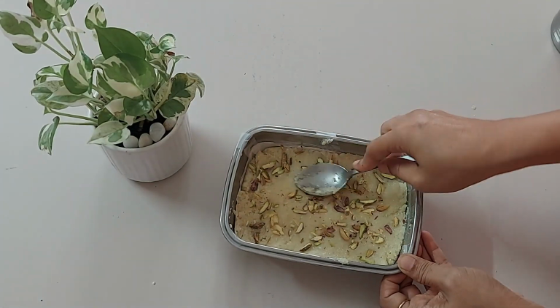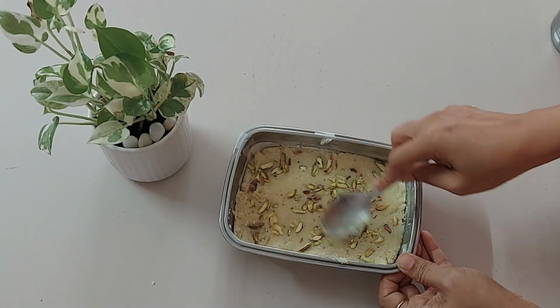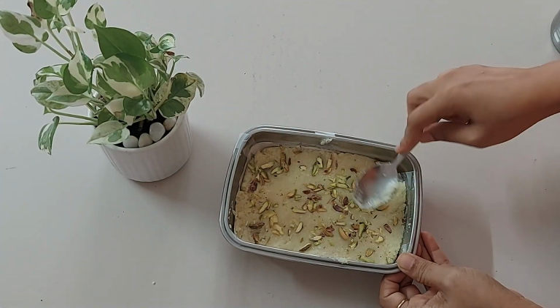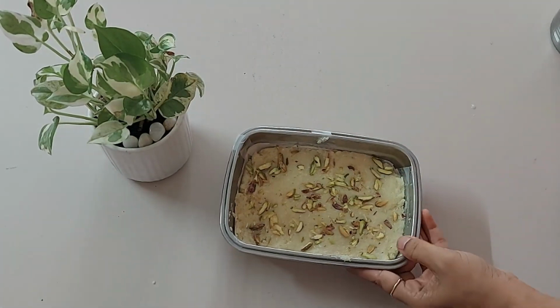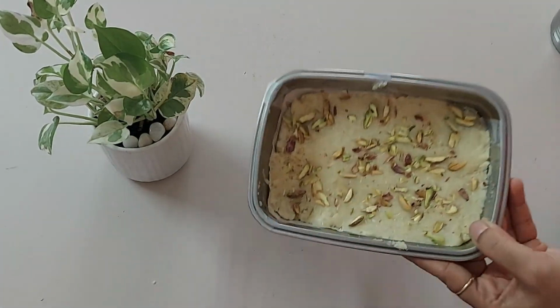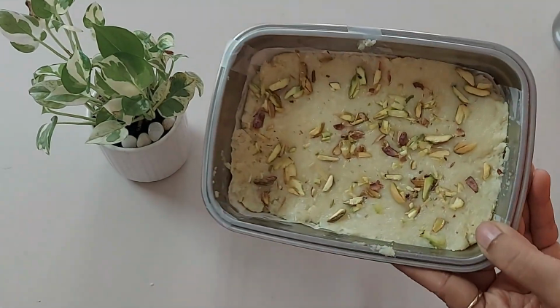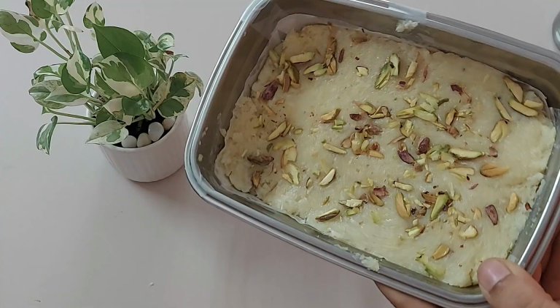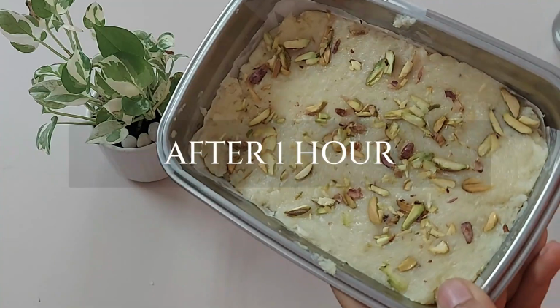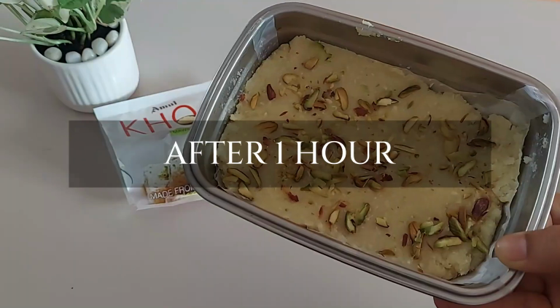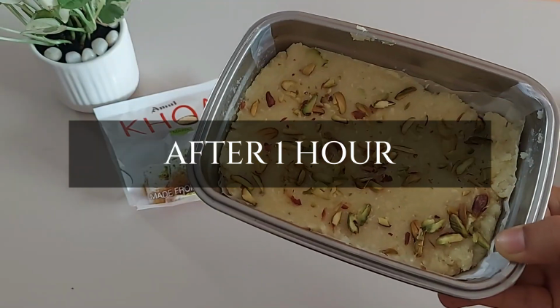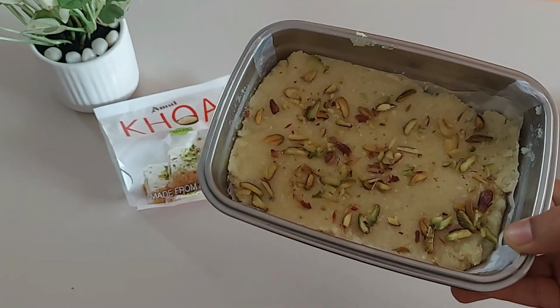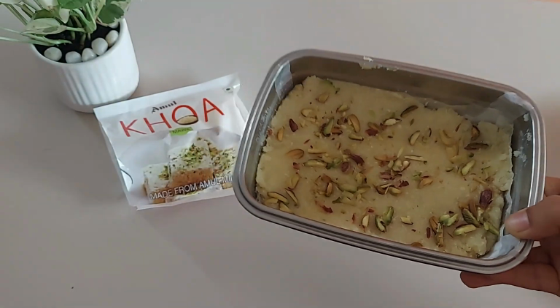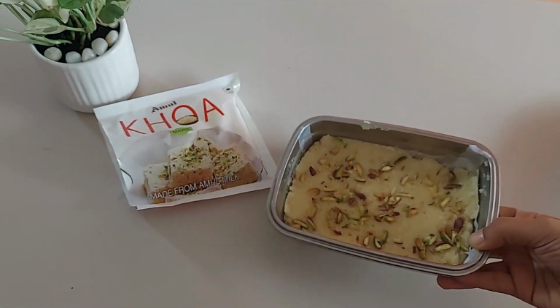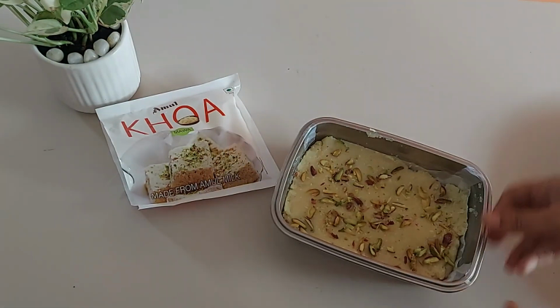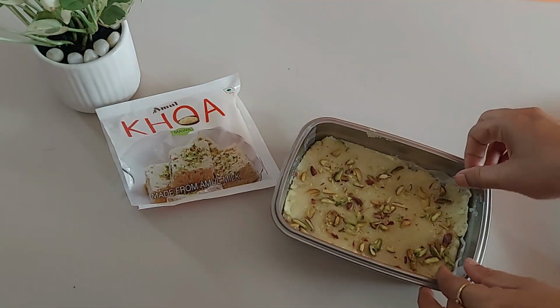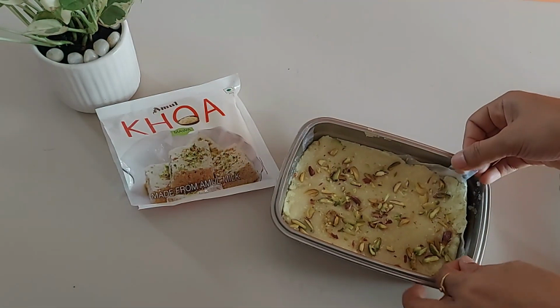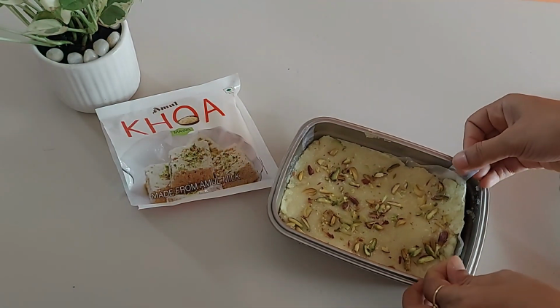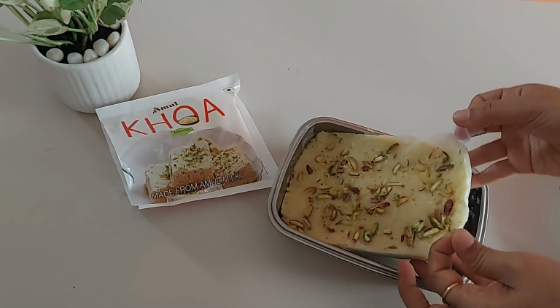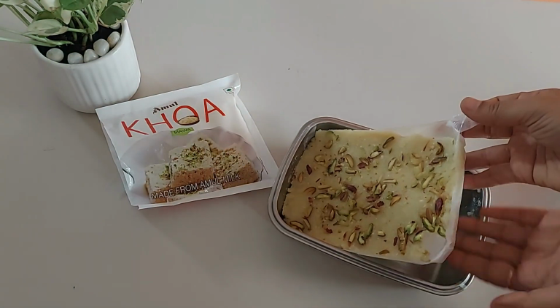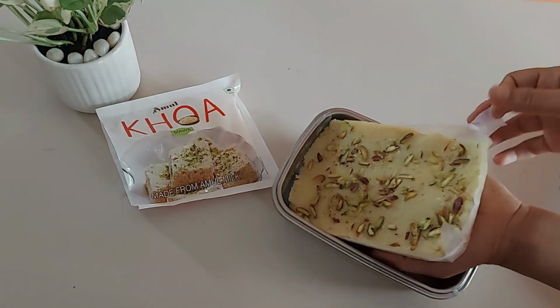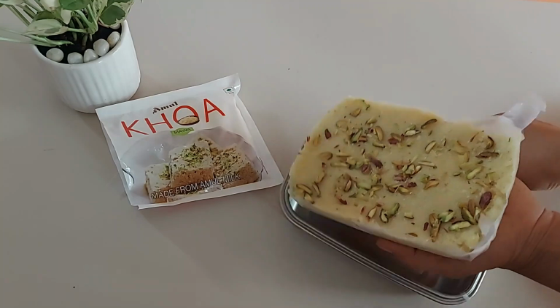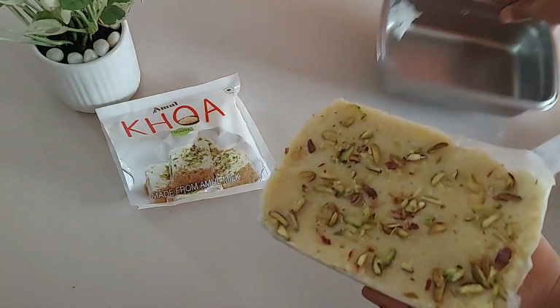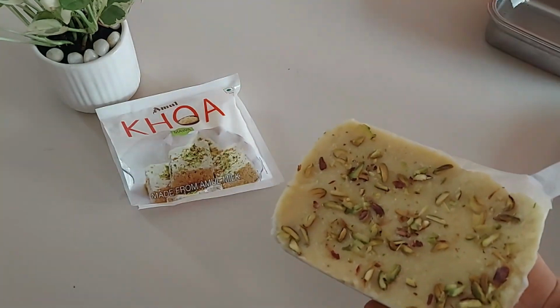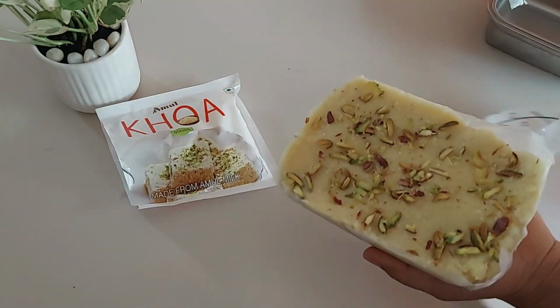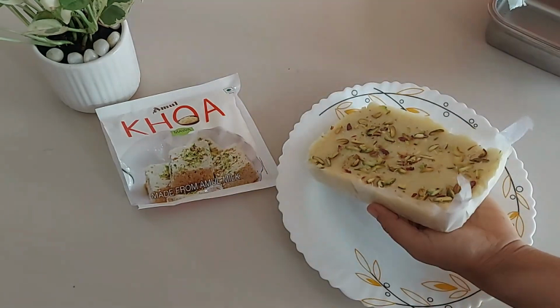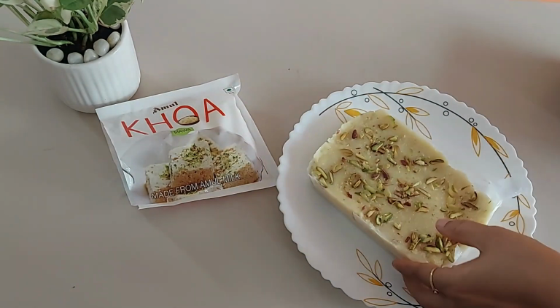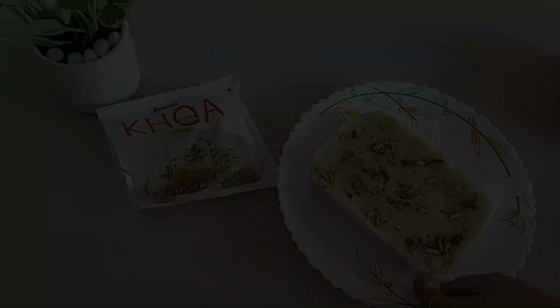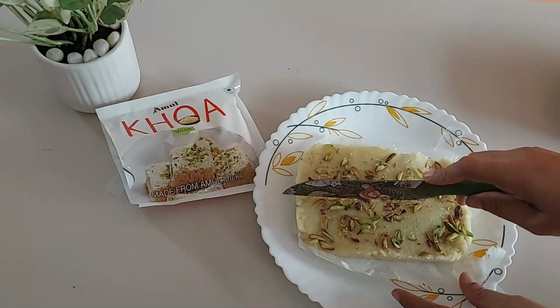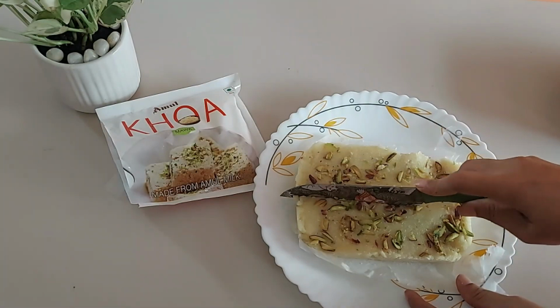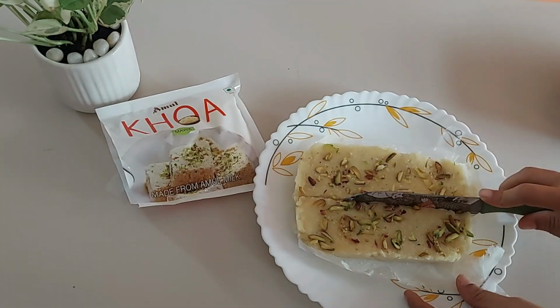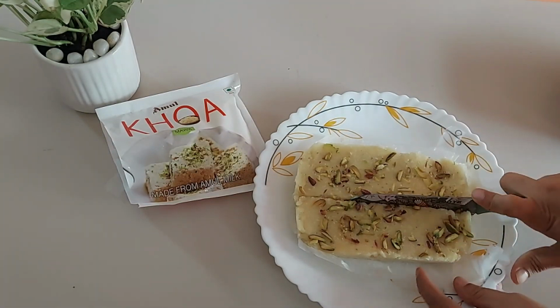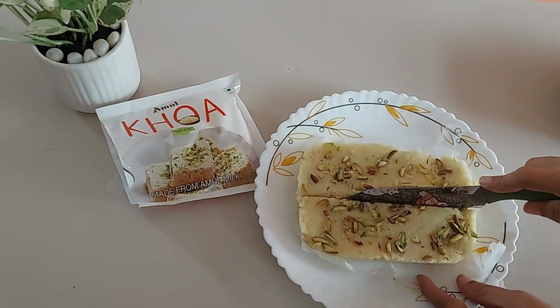Allow it to set for an hour. Once it's all well set, unmold it and cut it into desired shapes. You can store it in an airtight container for a week and enjoy this homemade mithai made with Amul khoa.